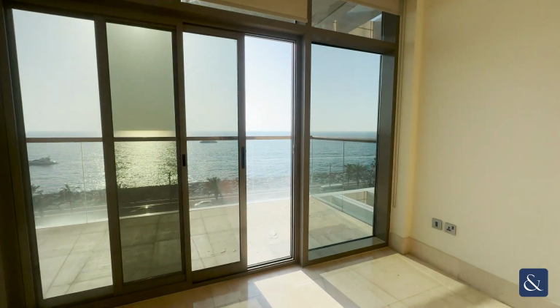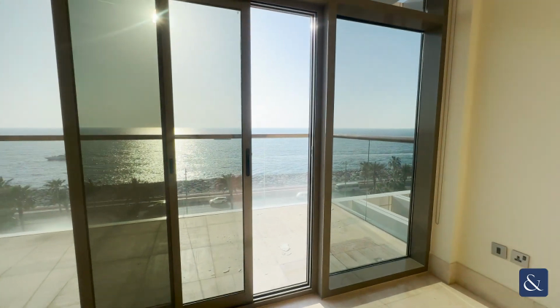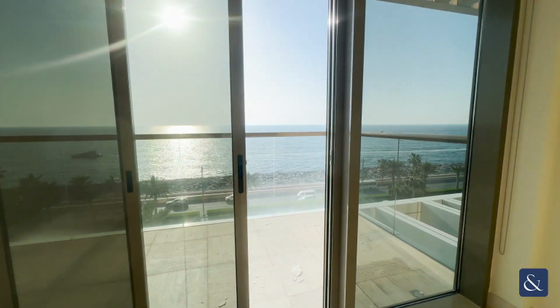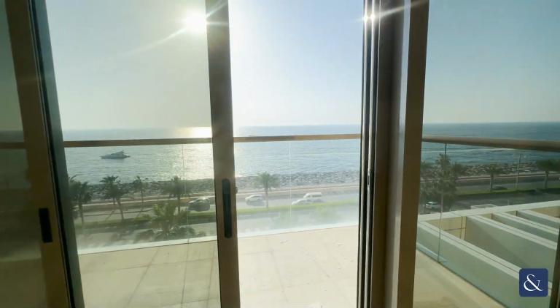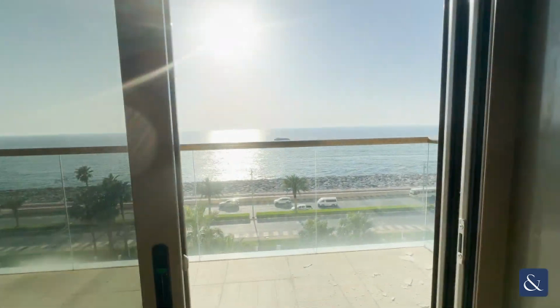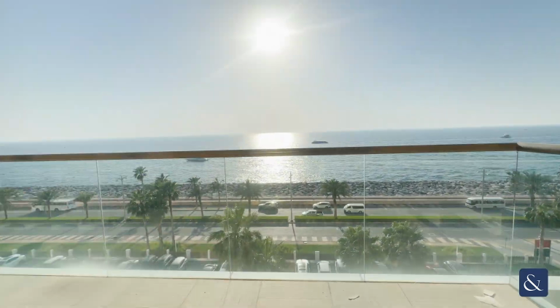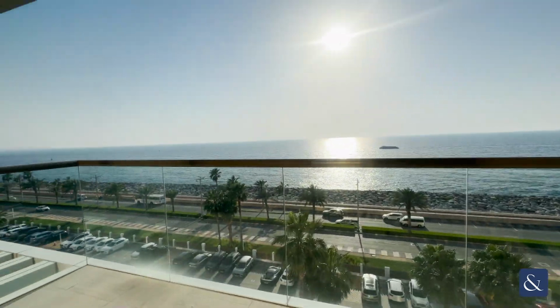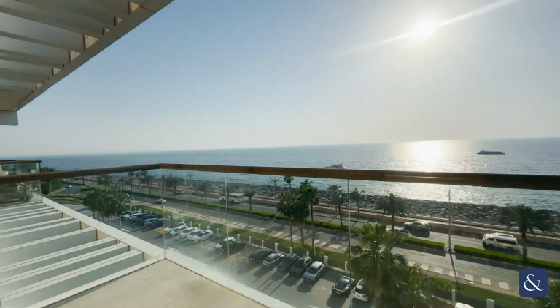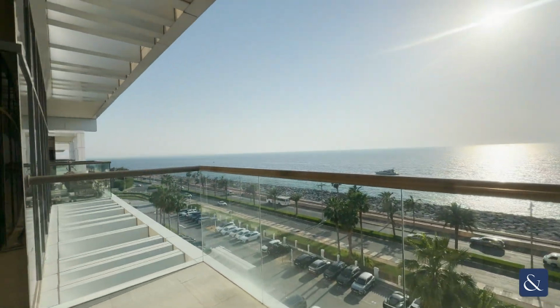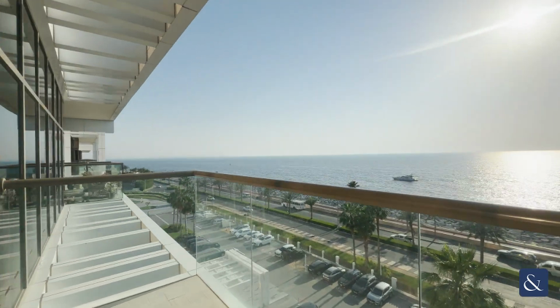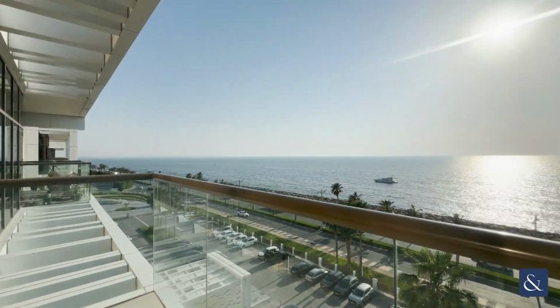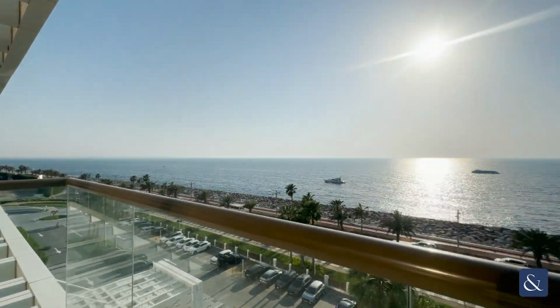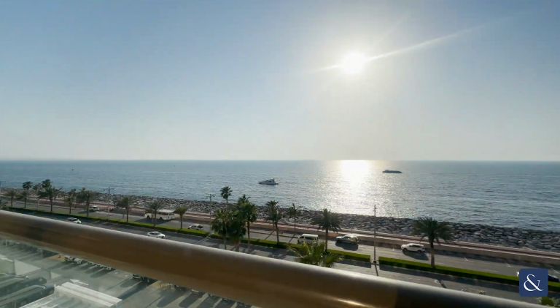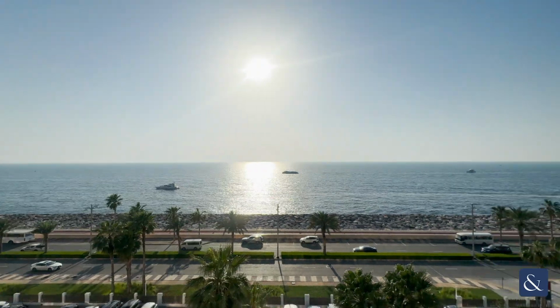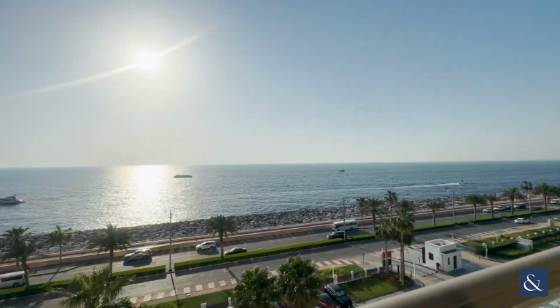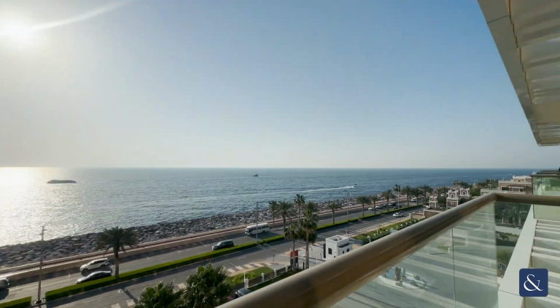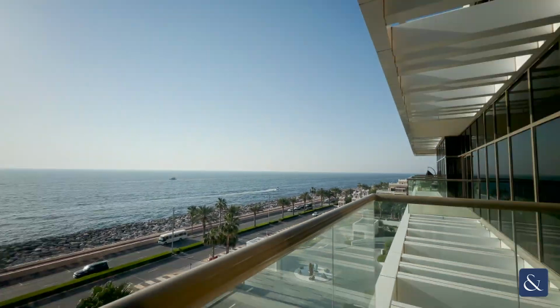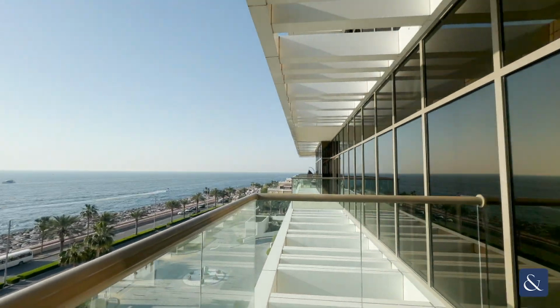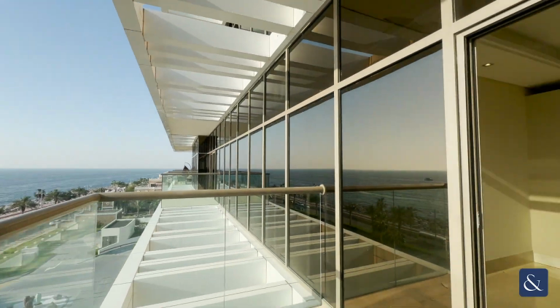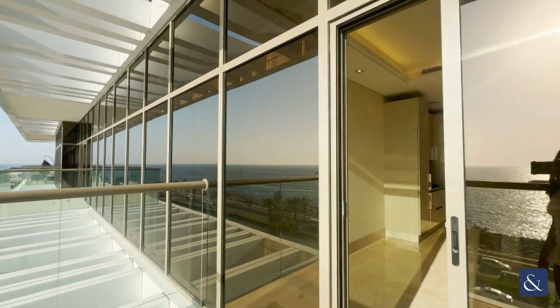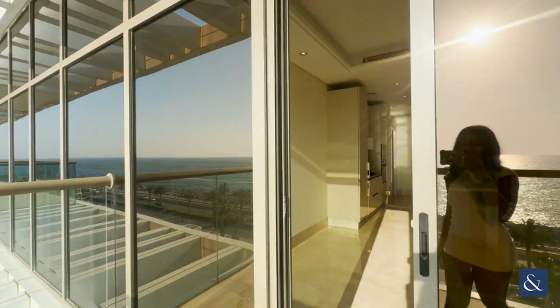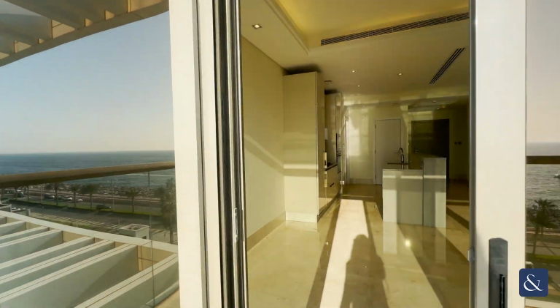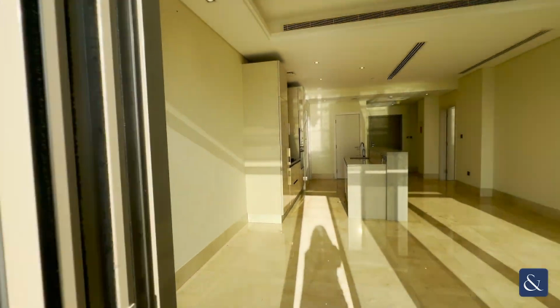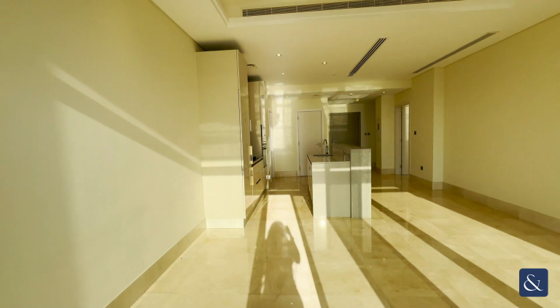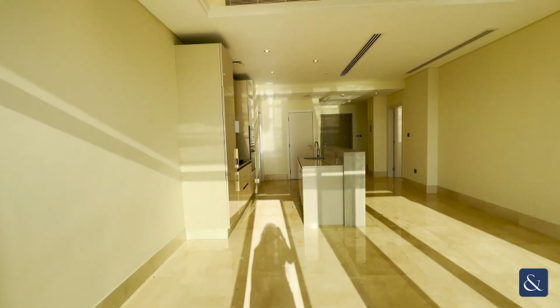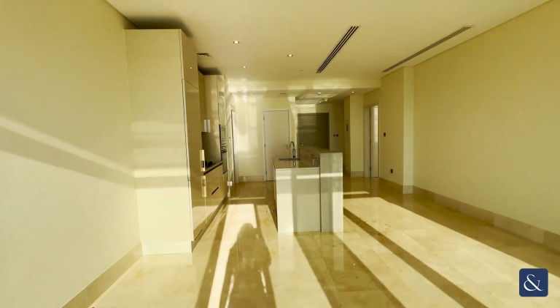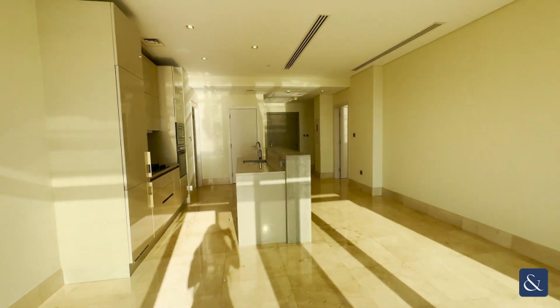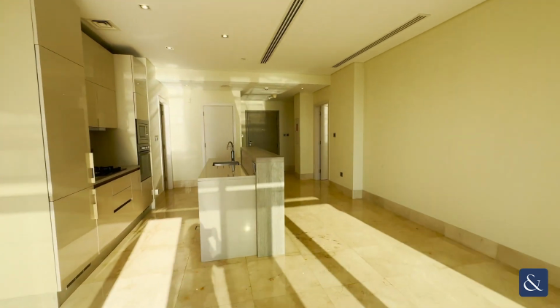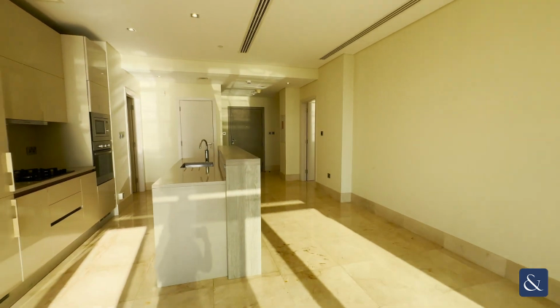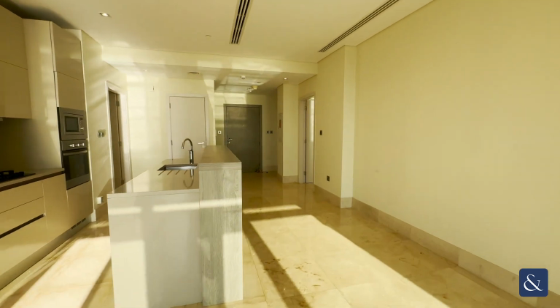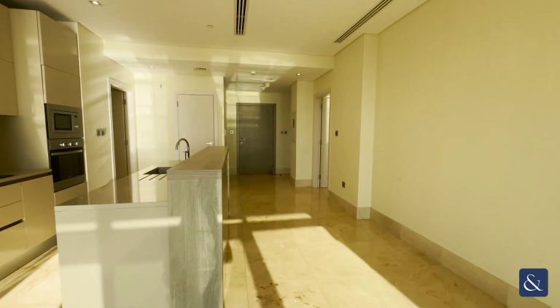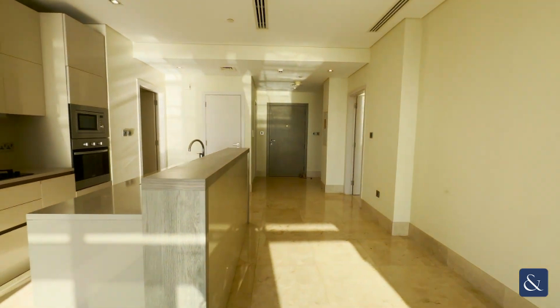And a beautiful balcony again overlooking the views of the Palm. This apartment is available now, please message me on 0585262343.